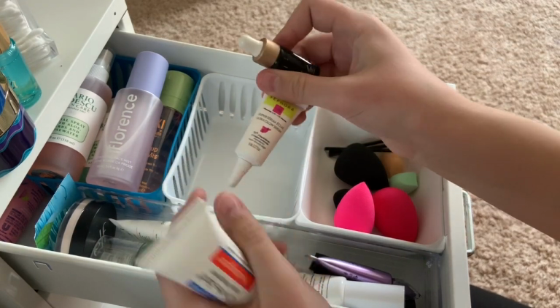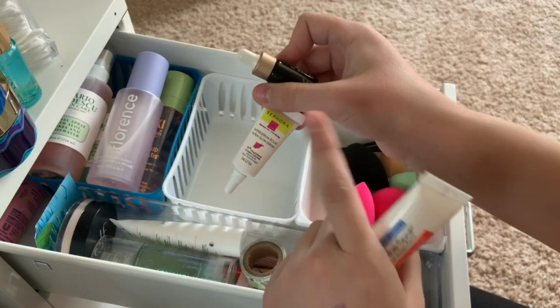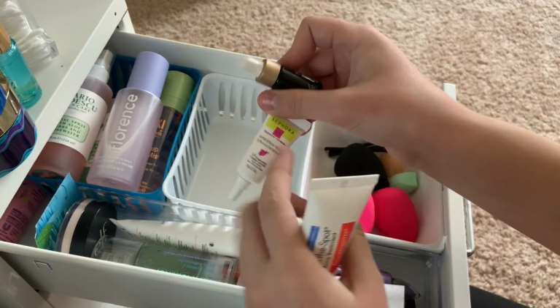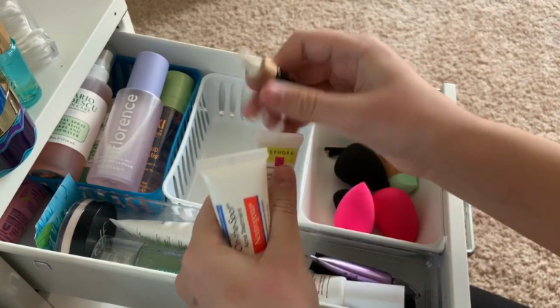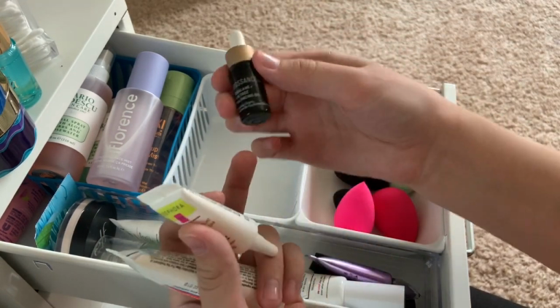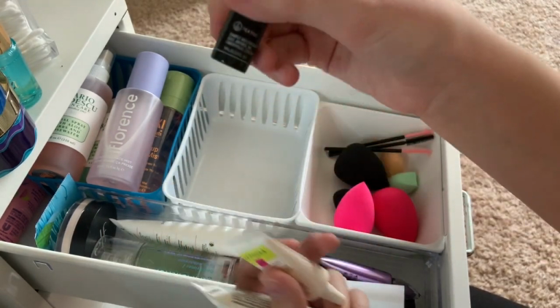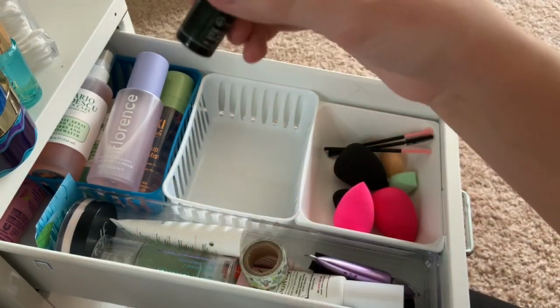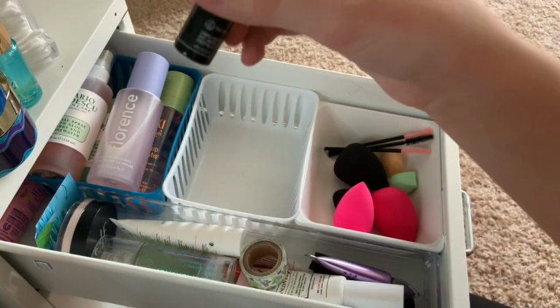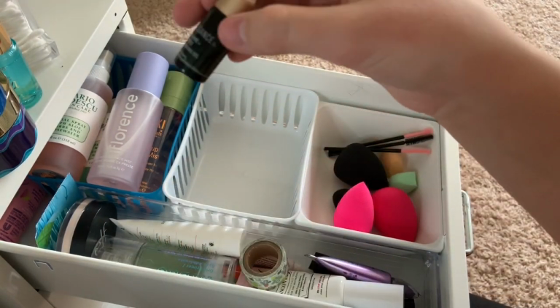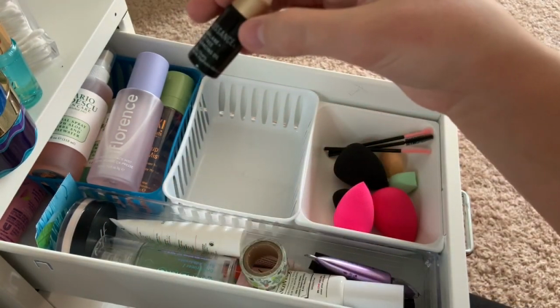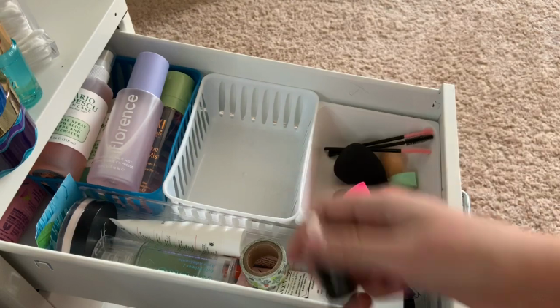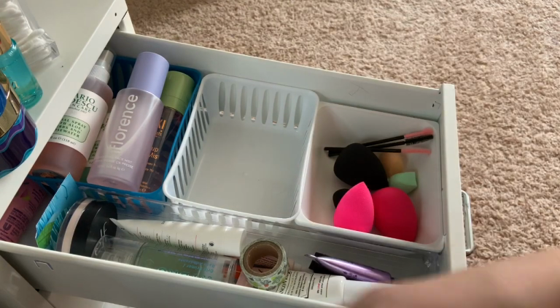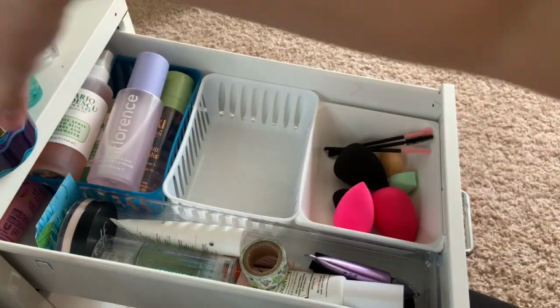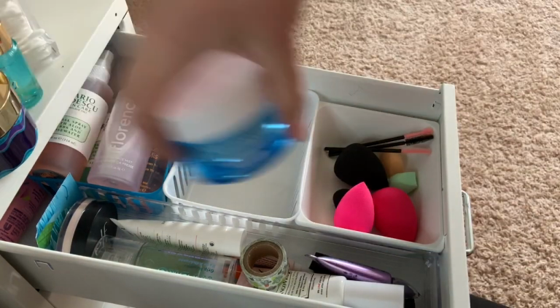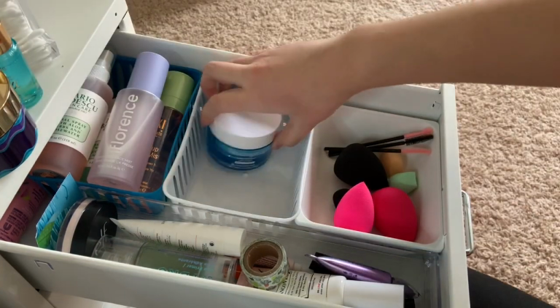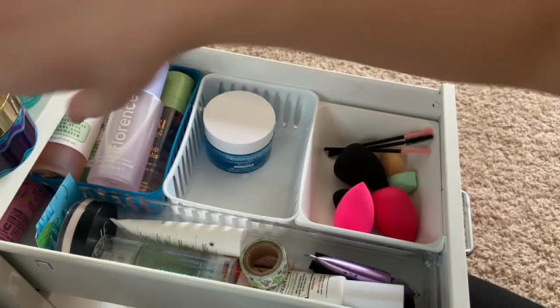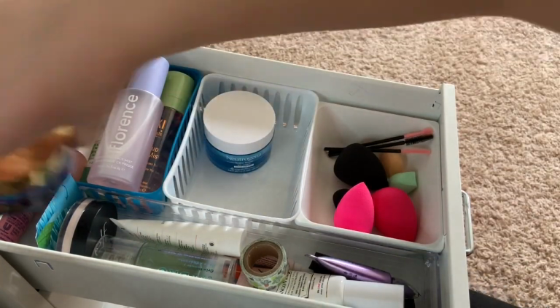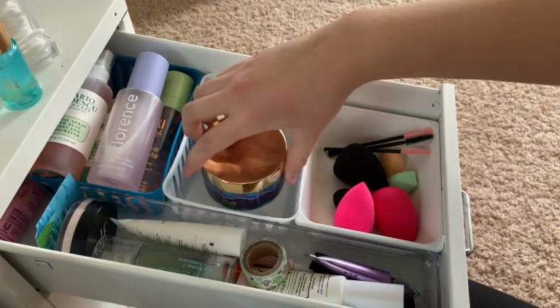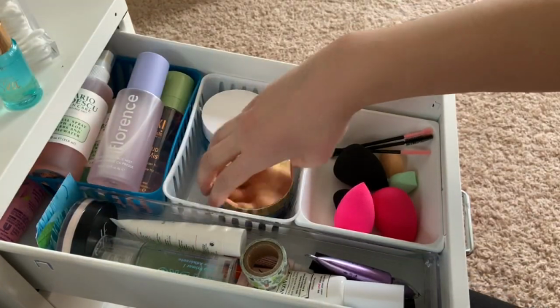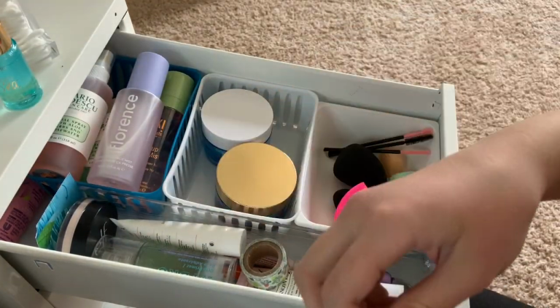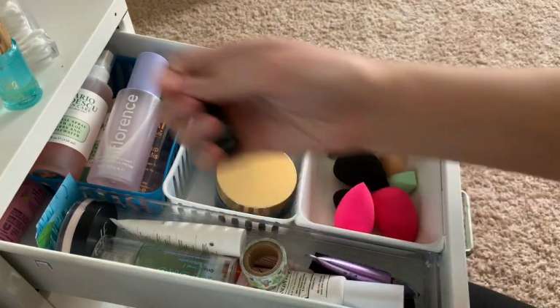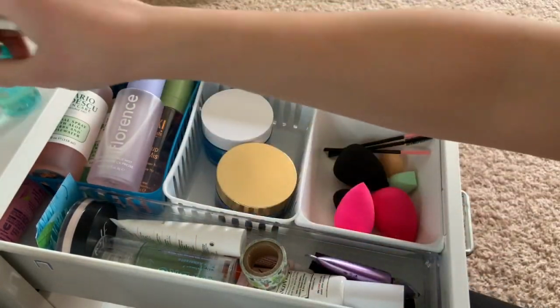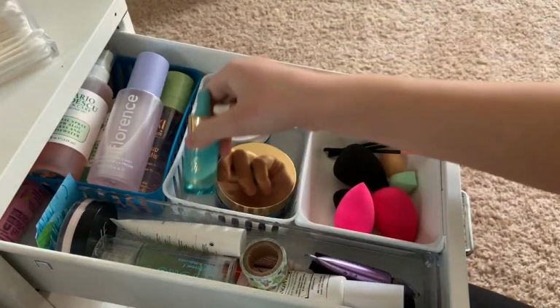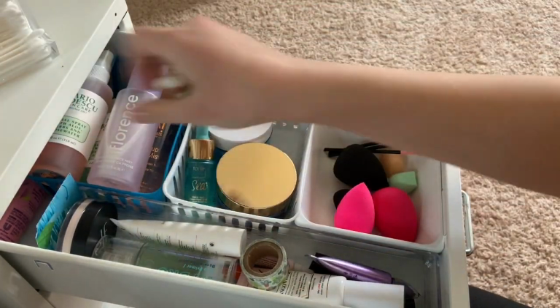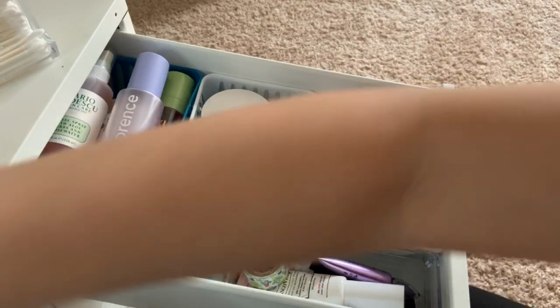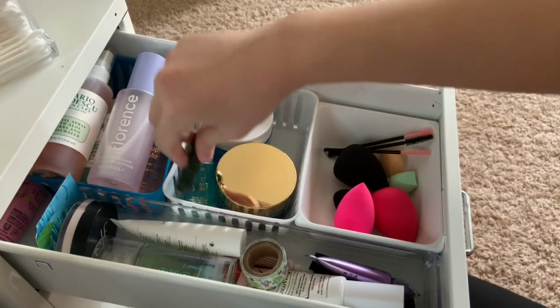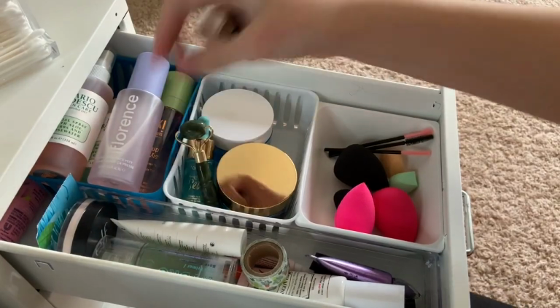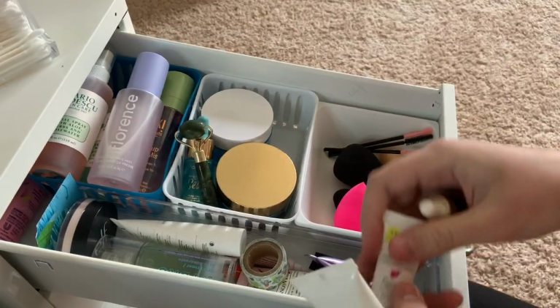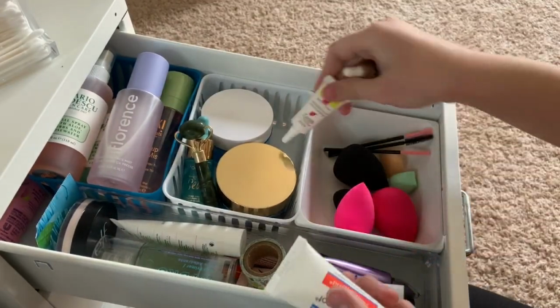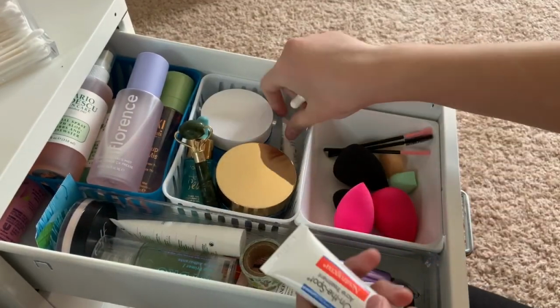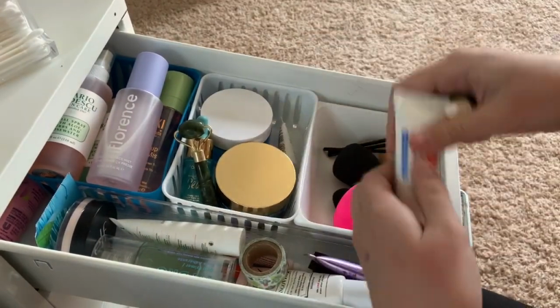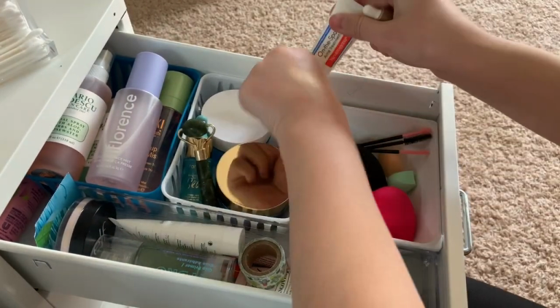This I like. And then this is almost out - I will end up getting rid of that when it is empty. I think I did pretty good on skincare.